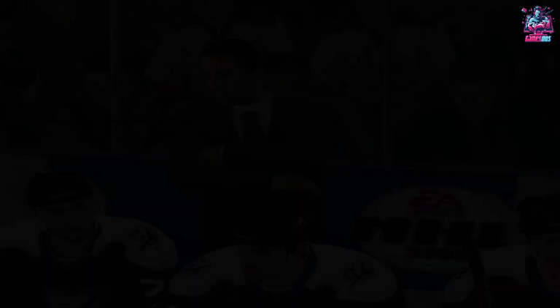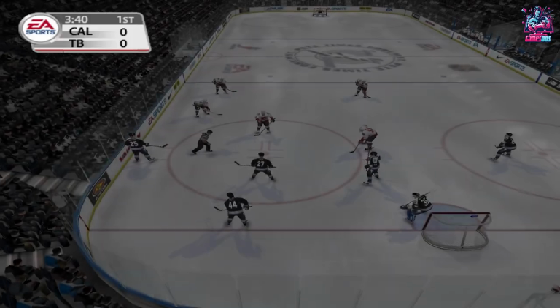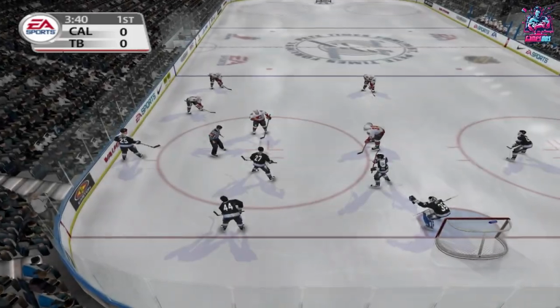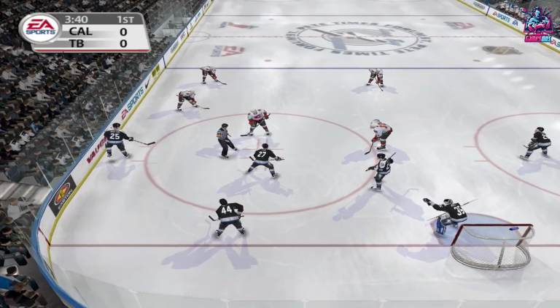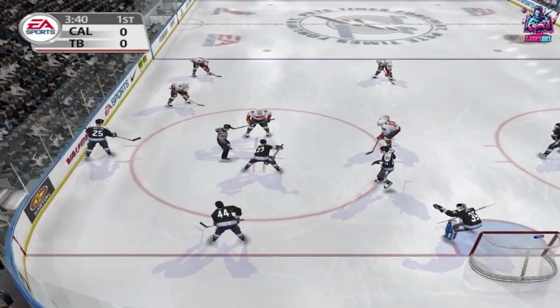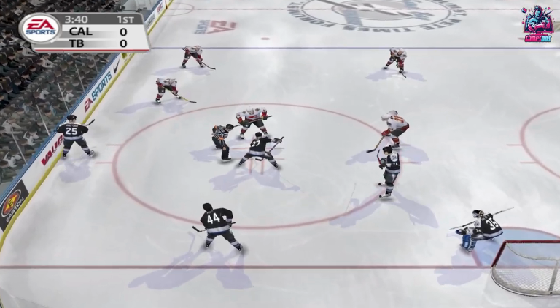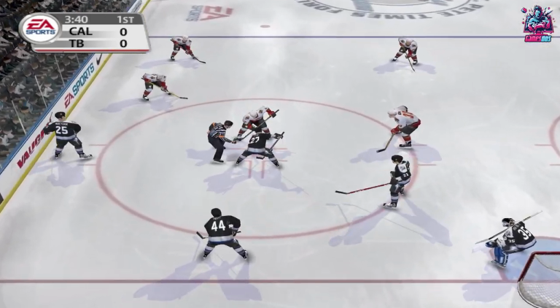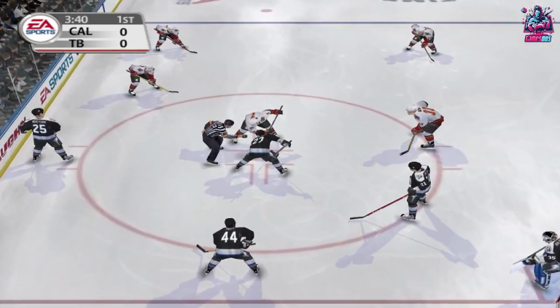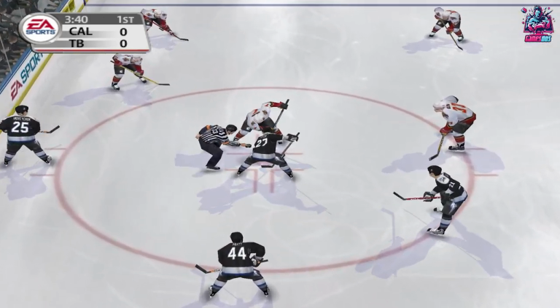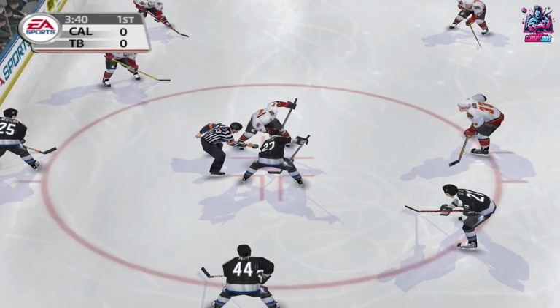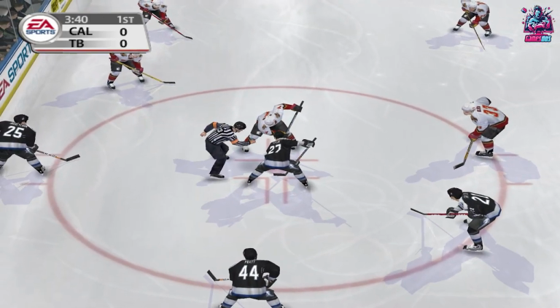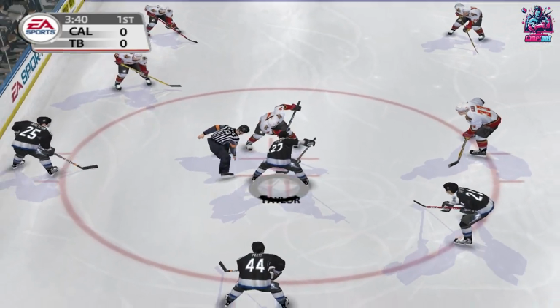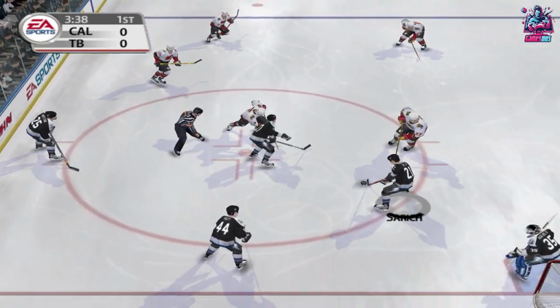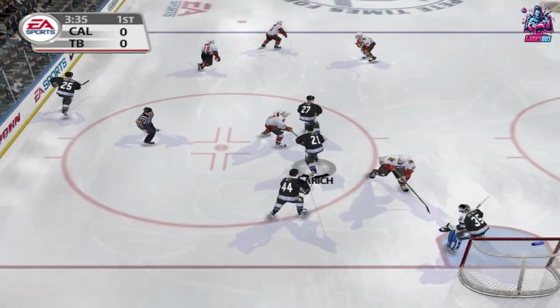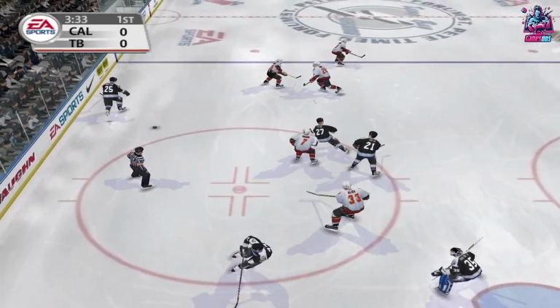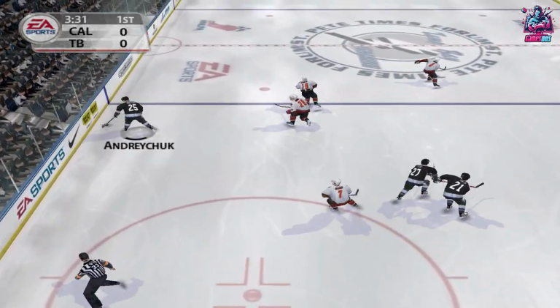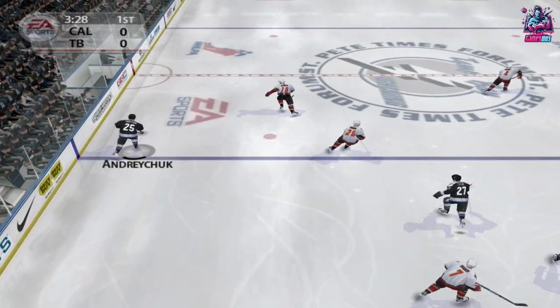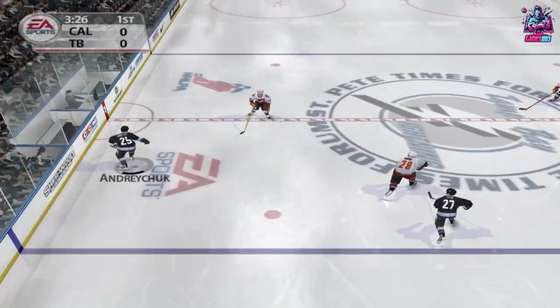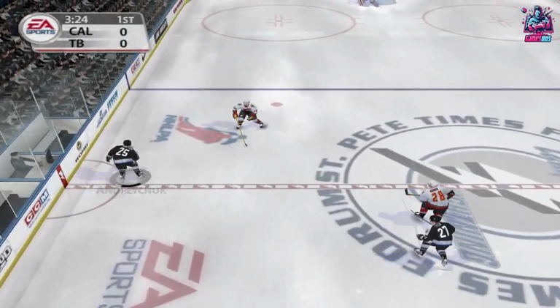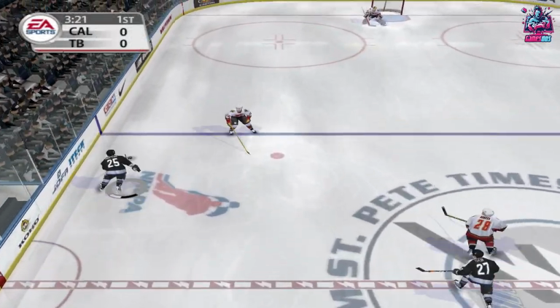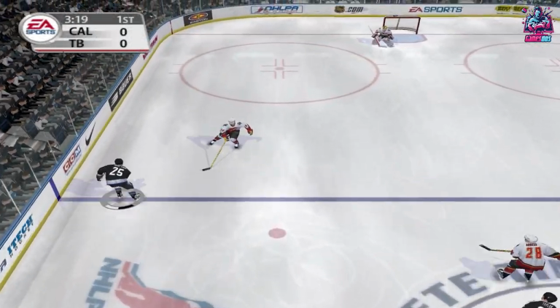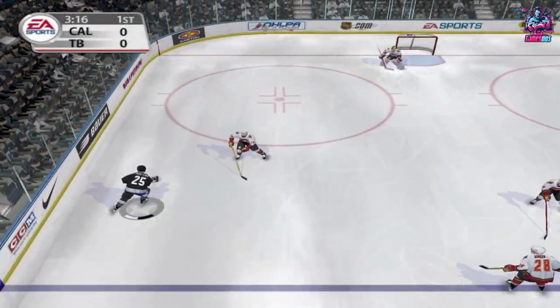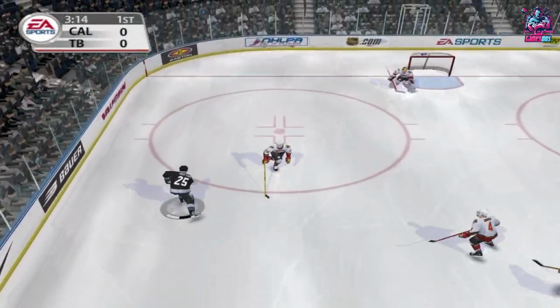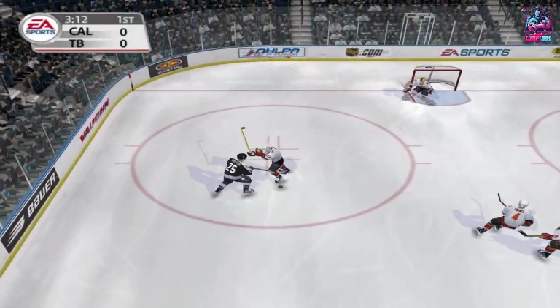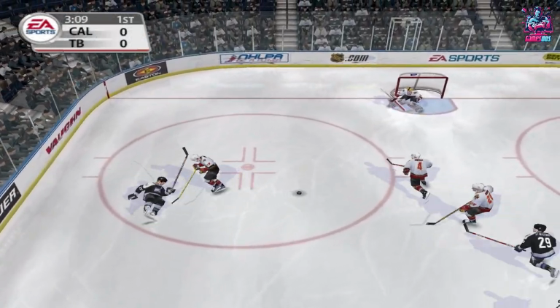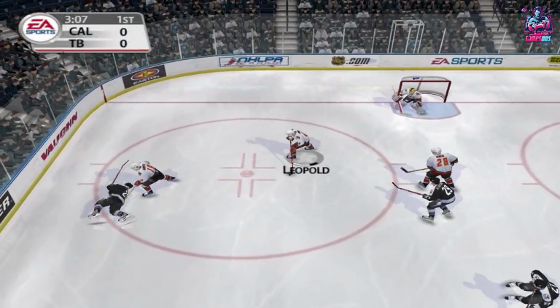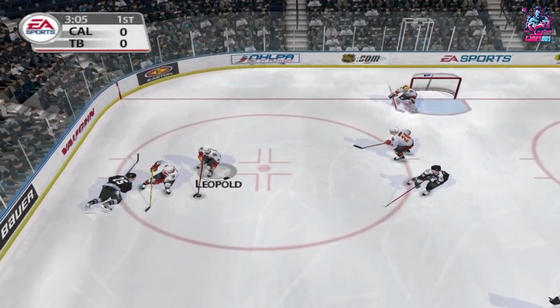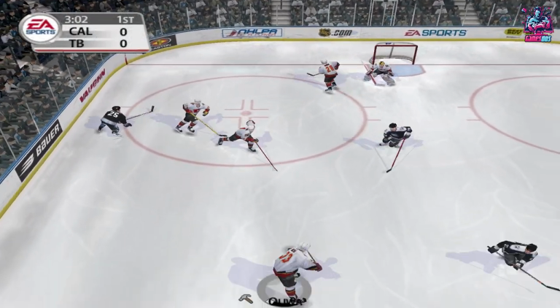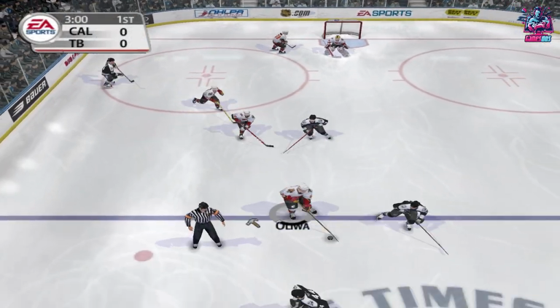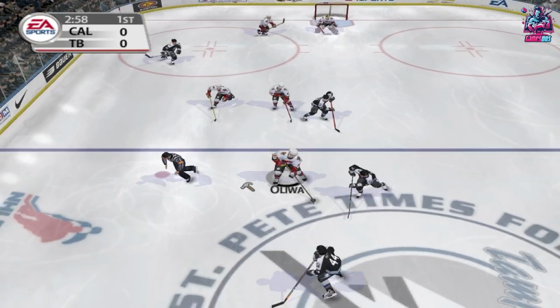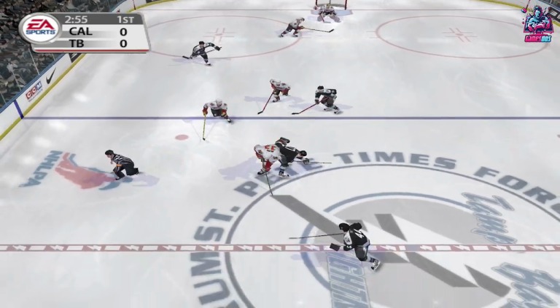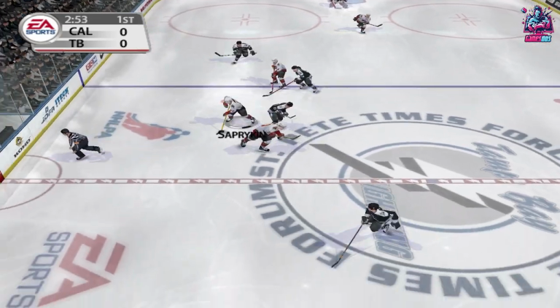The ref is ready to drop the puck. Faceoff won by Taylor, moved across, brings it out, in over the line — knocked over. Yeah, can't hit much harder than that.